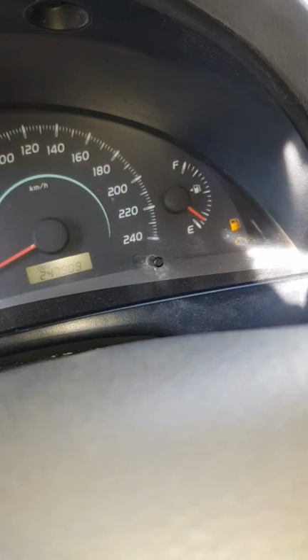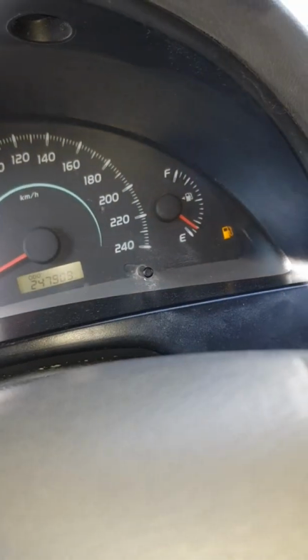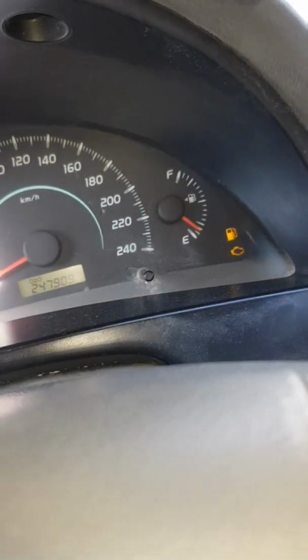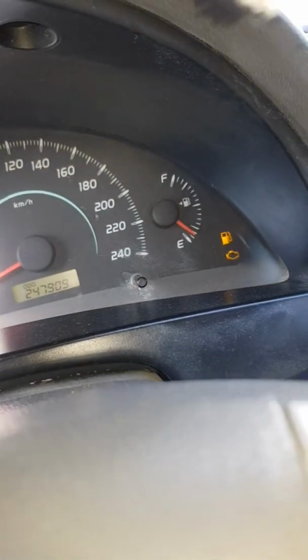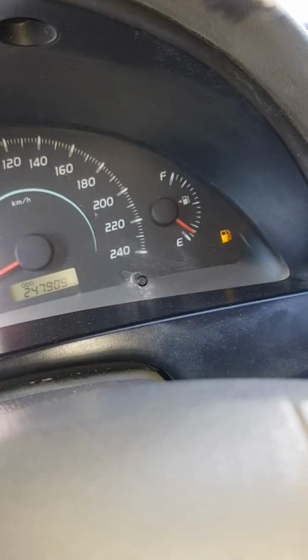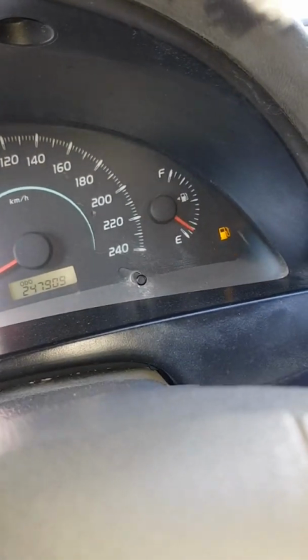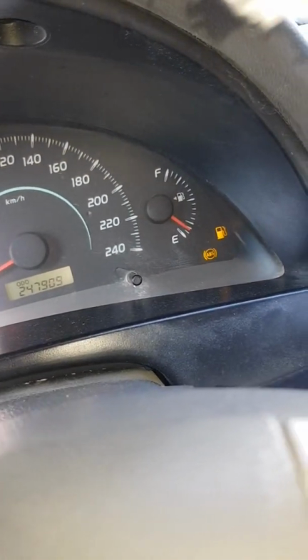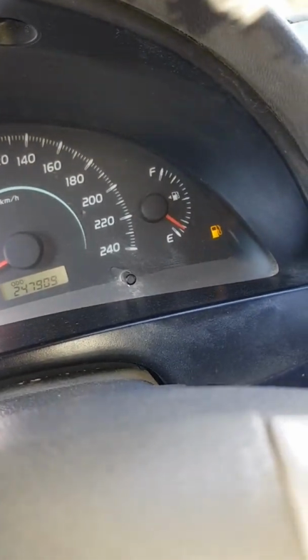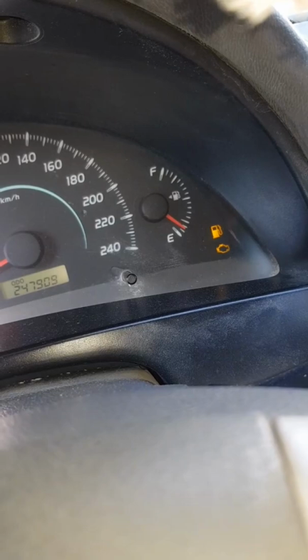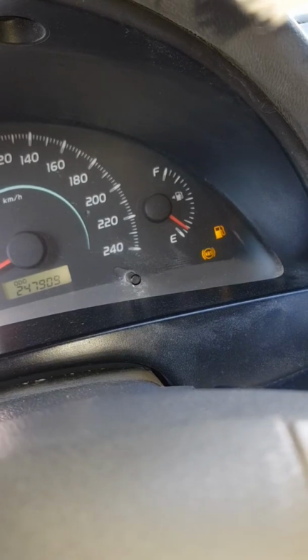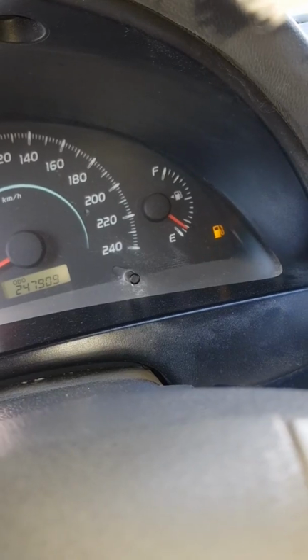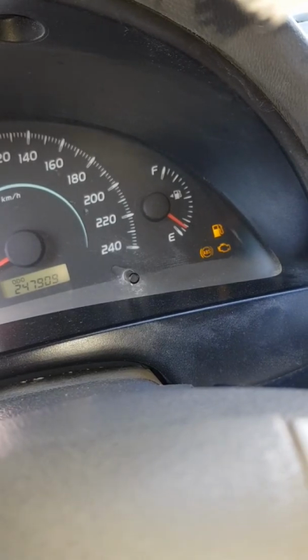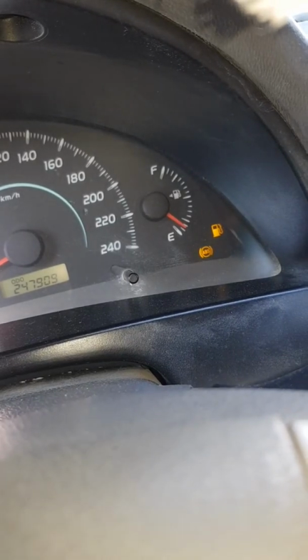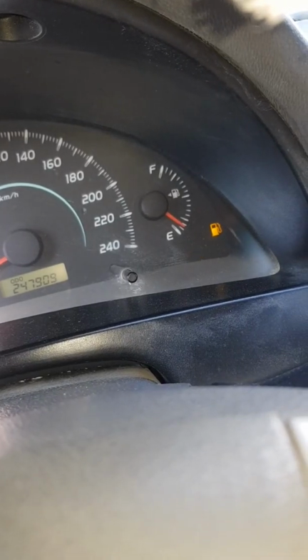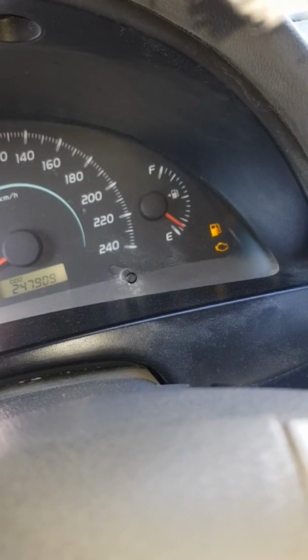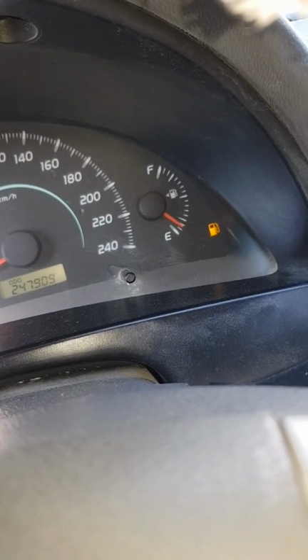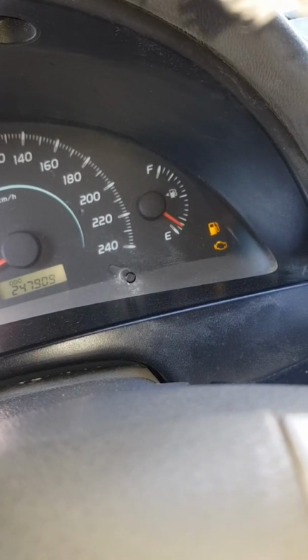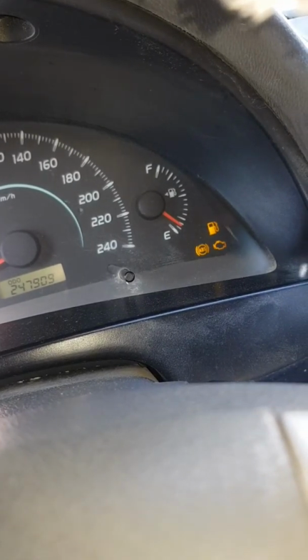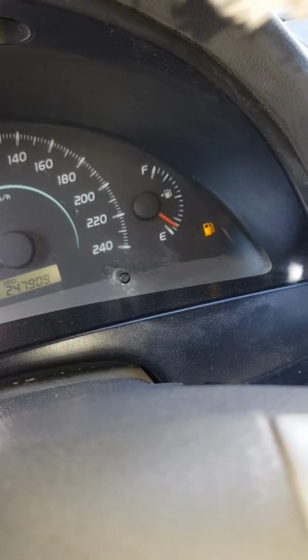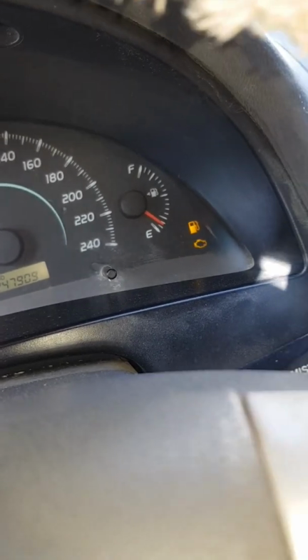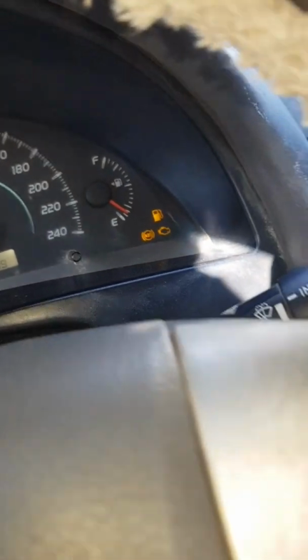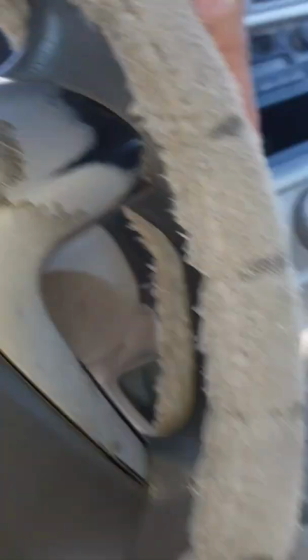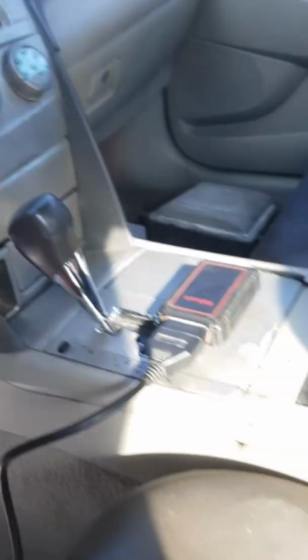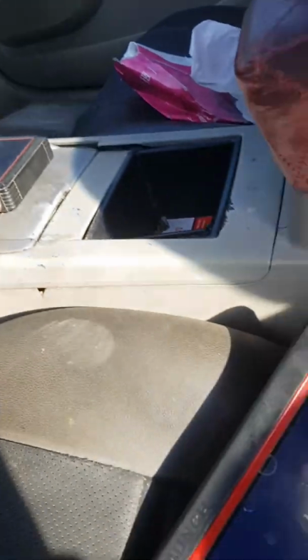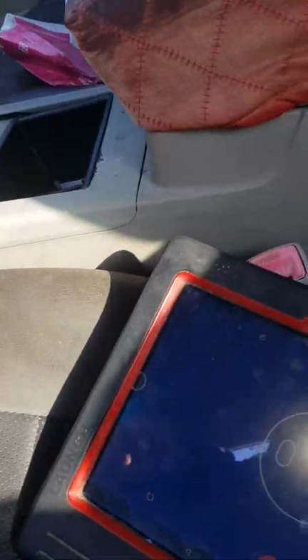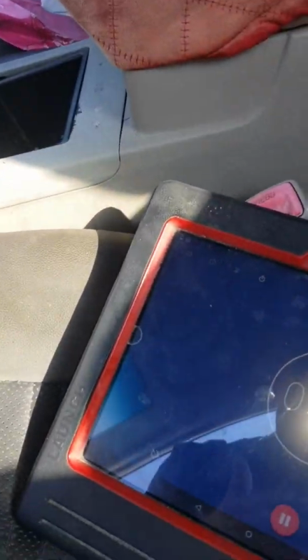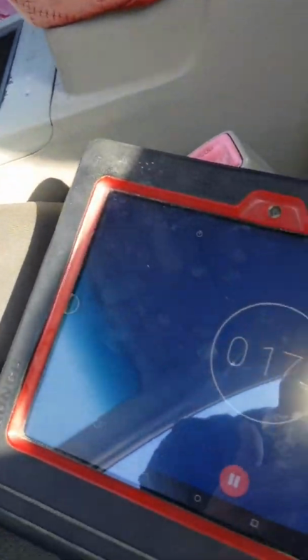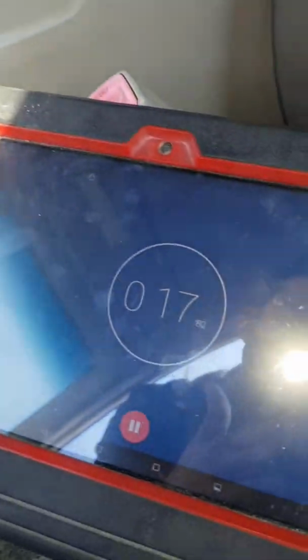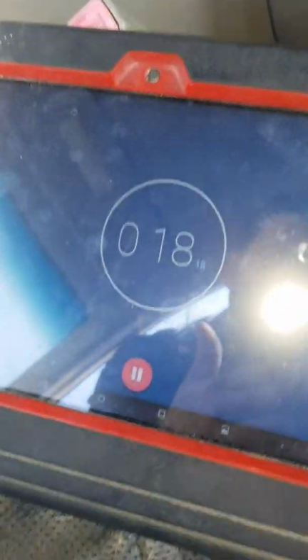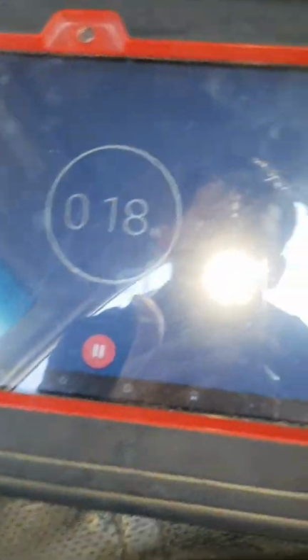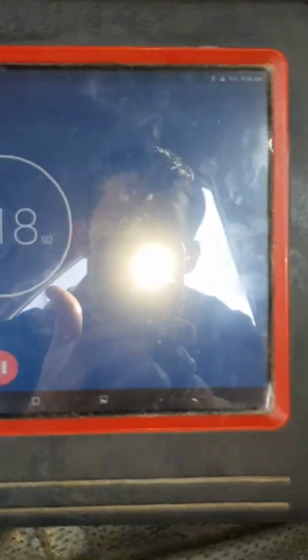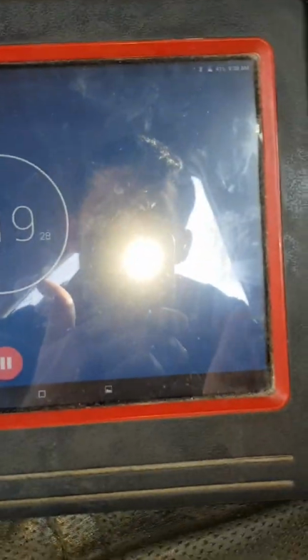You guys can see the engine light is blinking. ABS and engine light are blinking. Let it be until half an hour — we have started the timer.